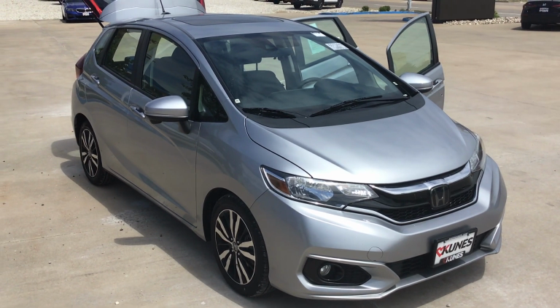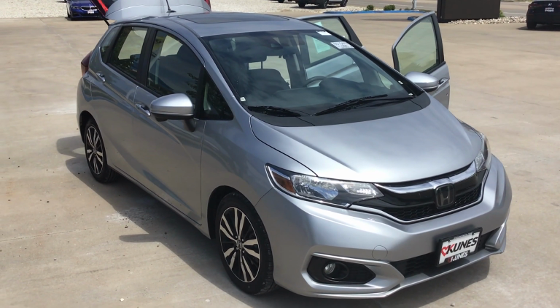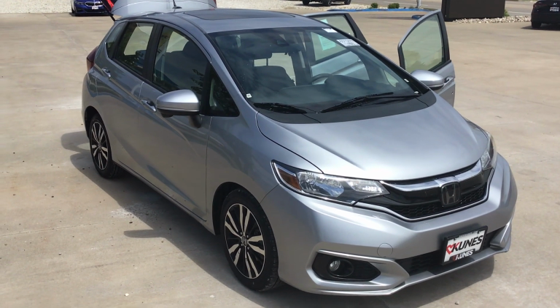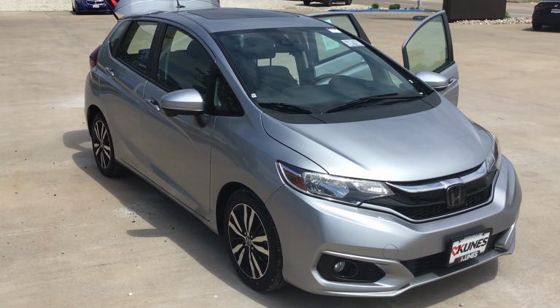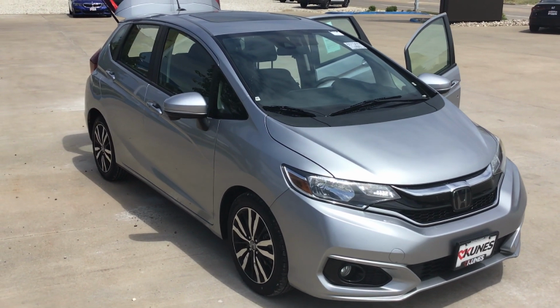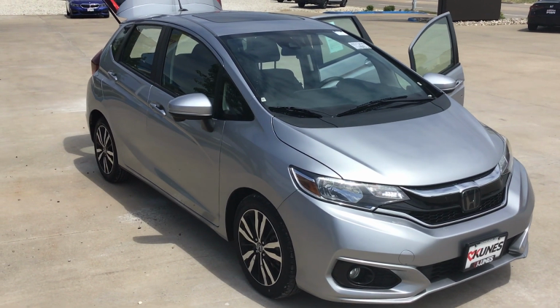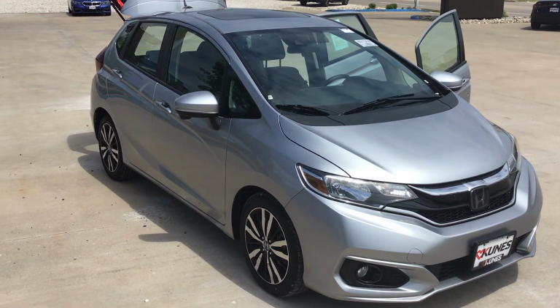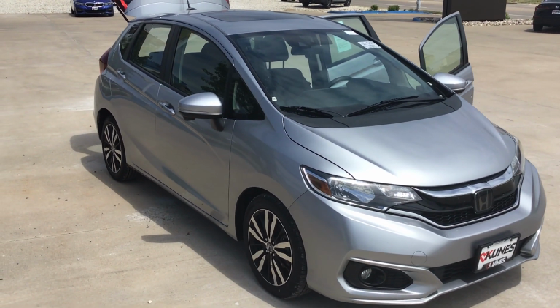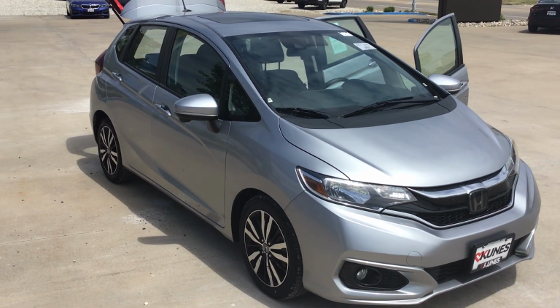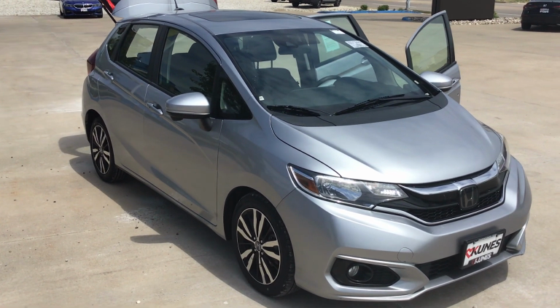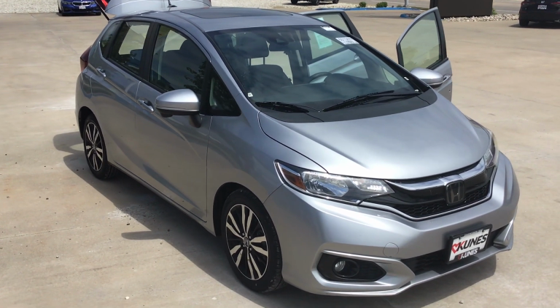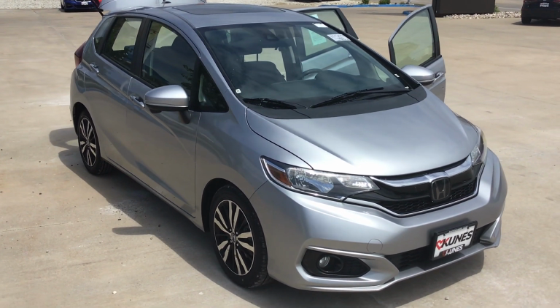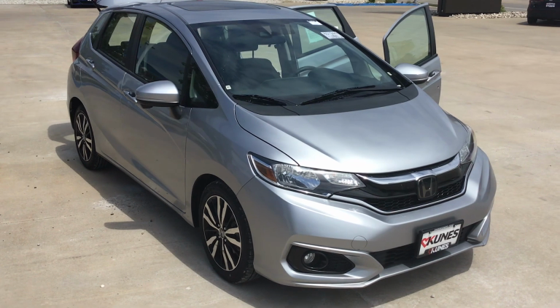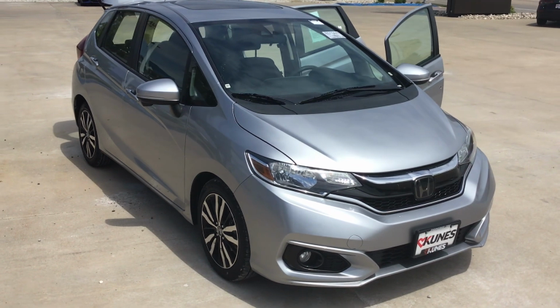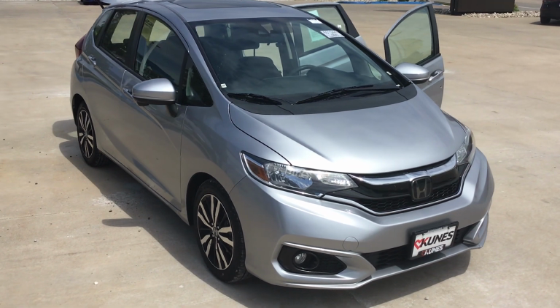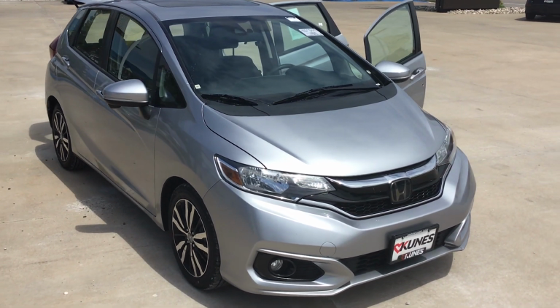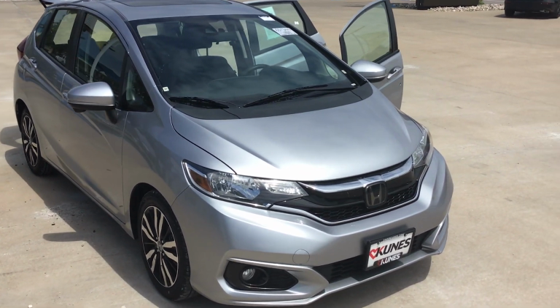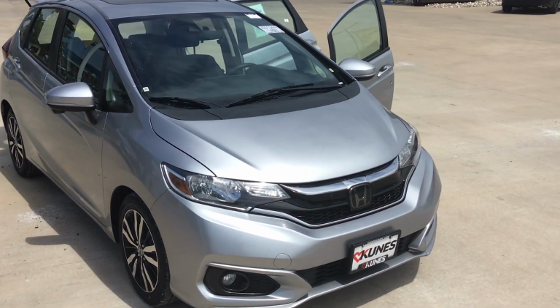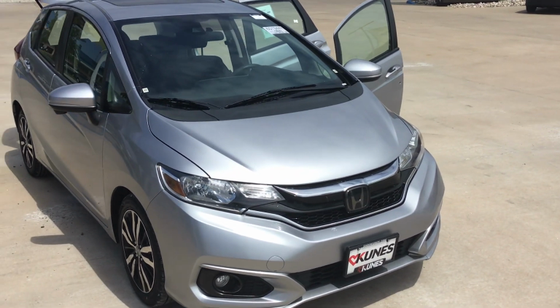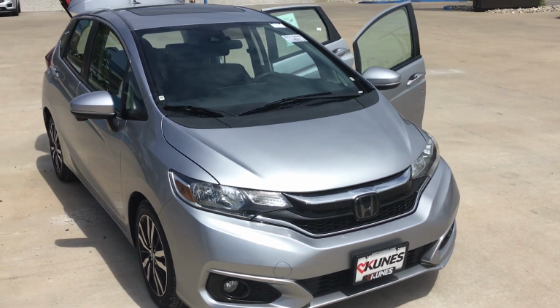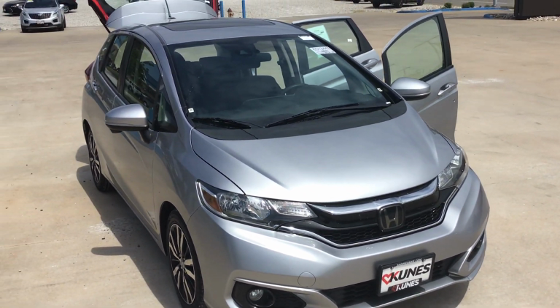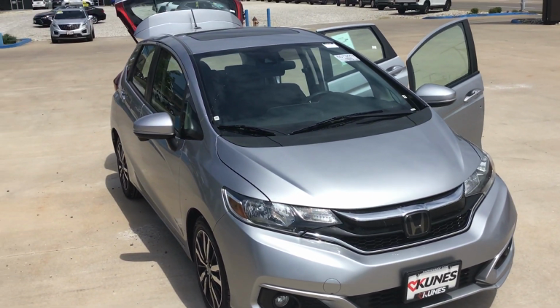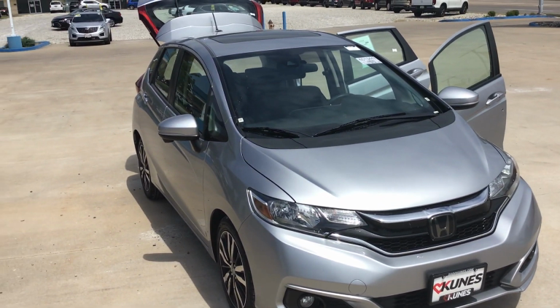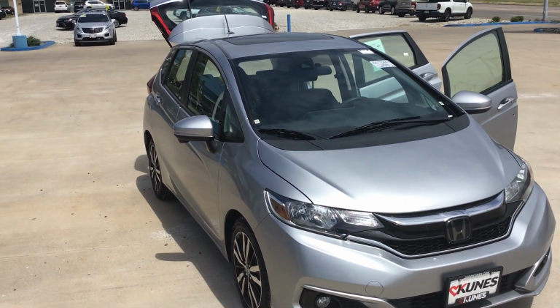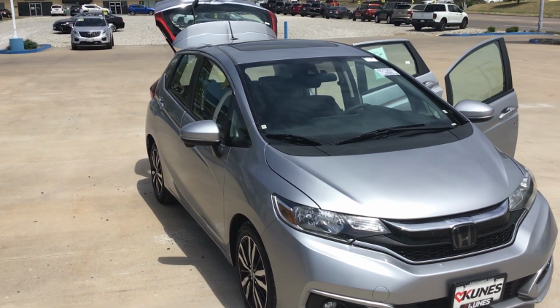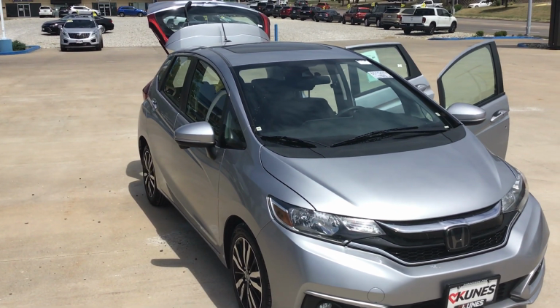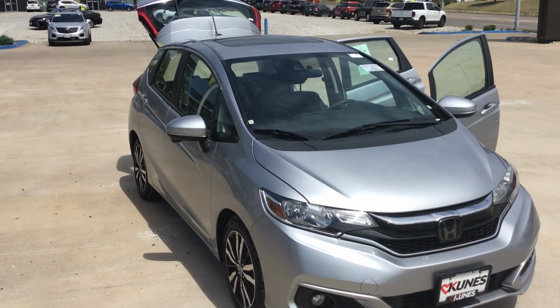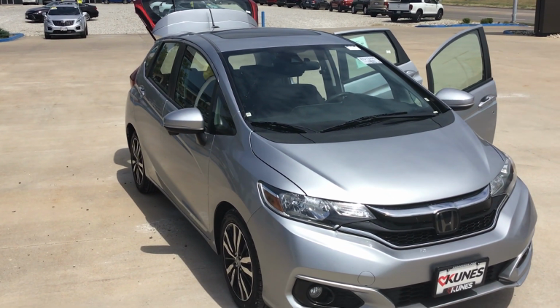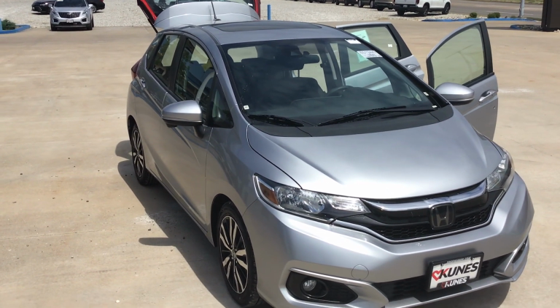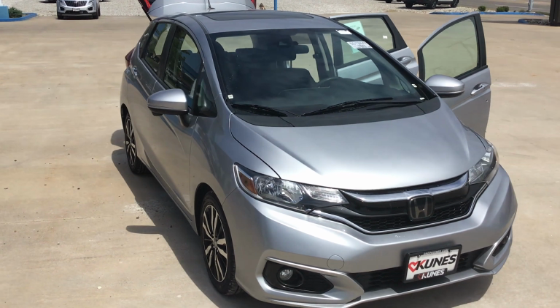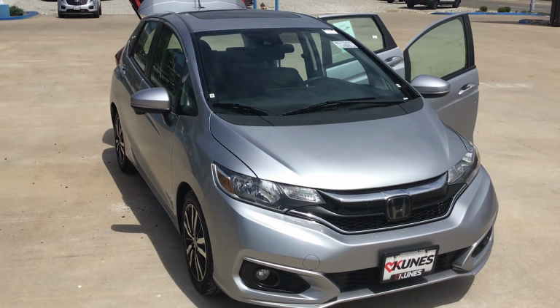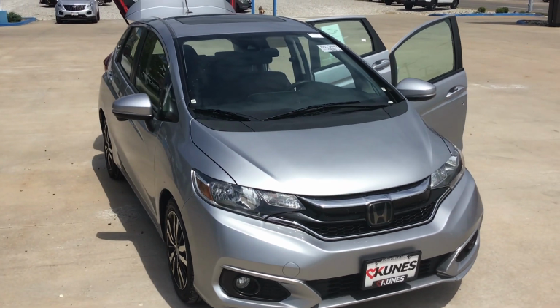Hey, it's a great day here at Kunes Honda in Quincy, Illinois. I wanted to share a little information about a vehicle we just got in.